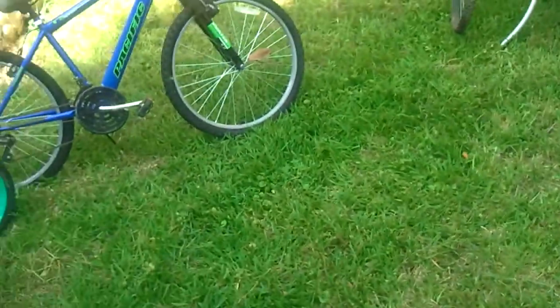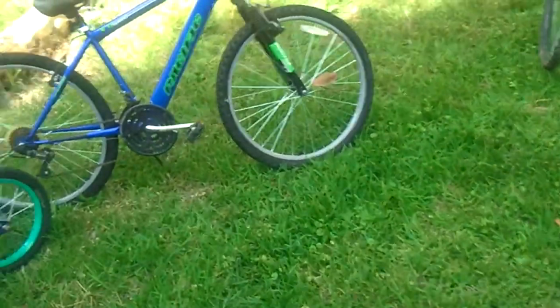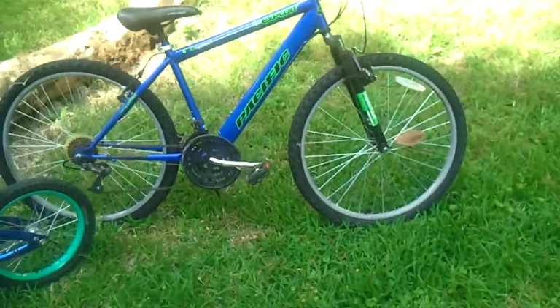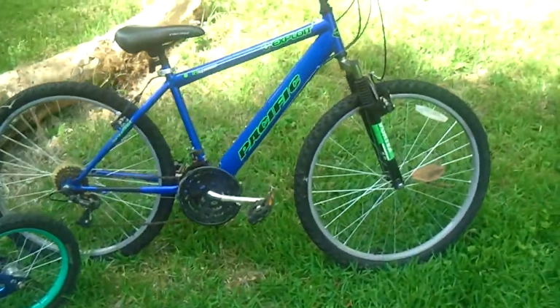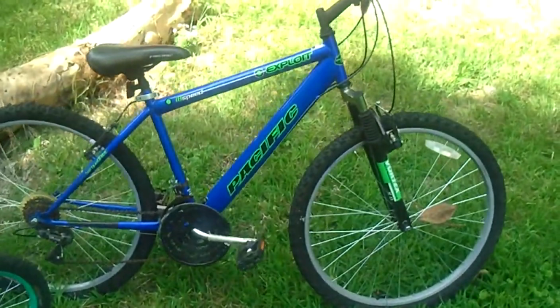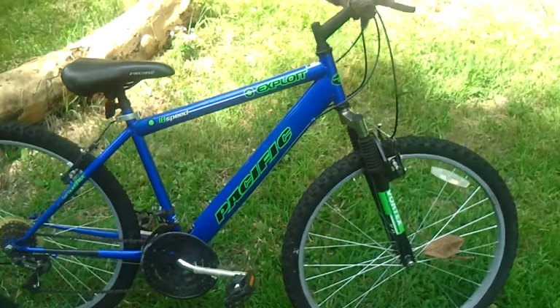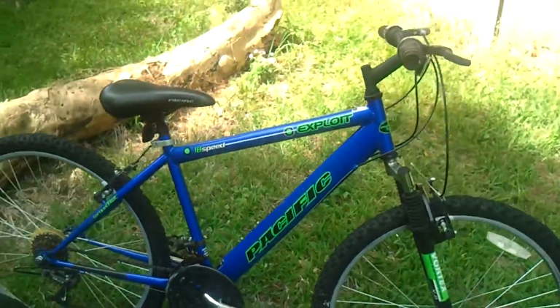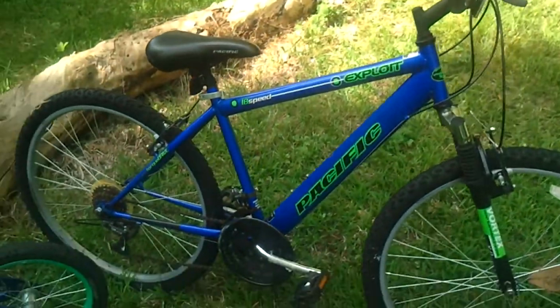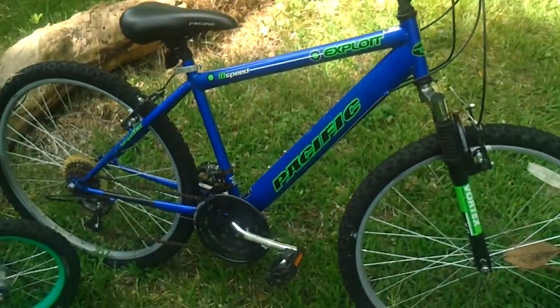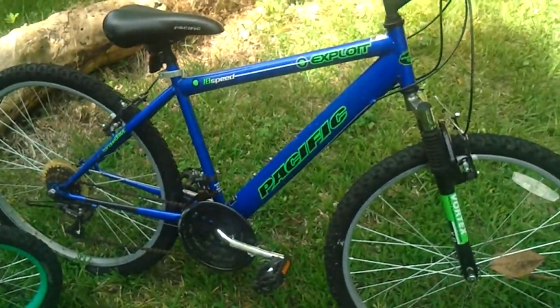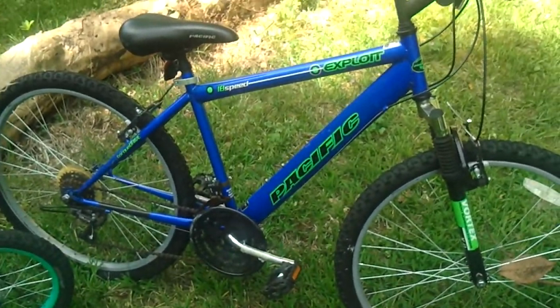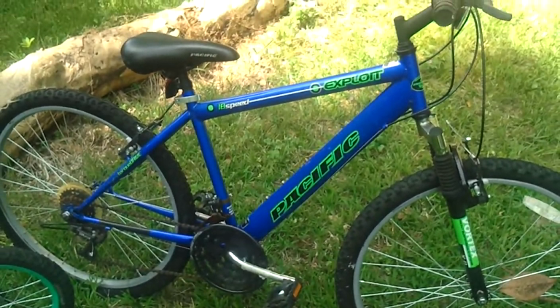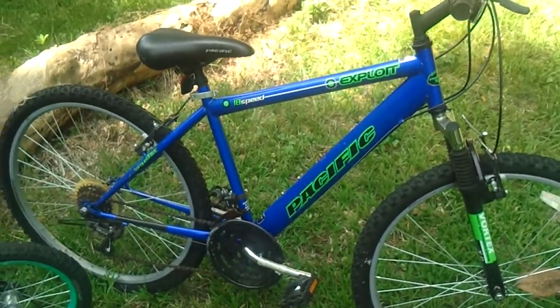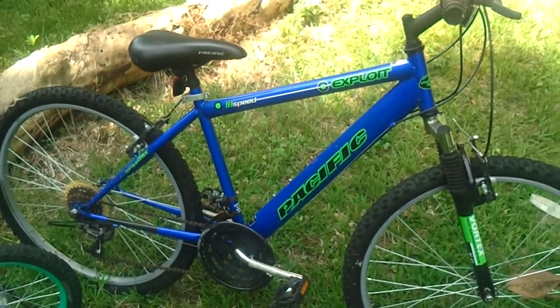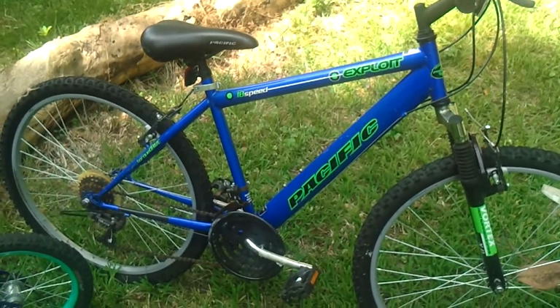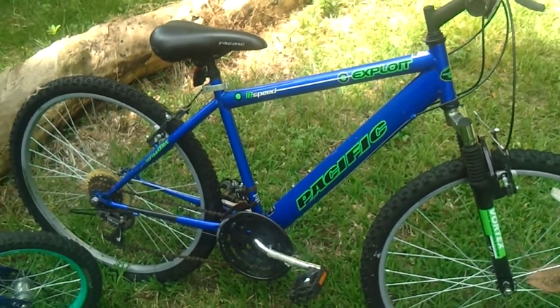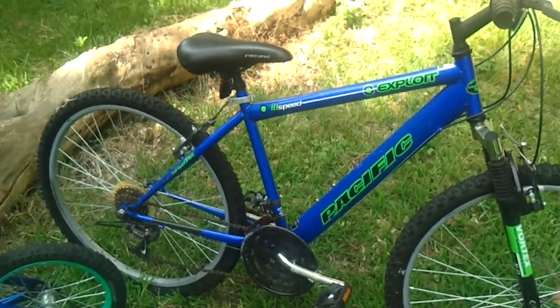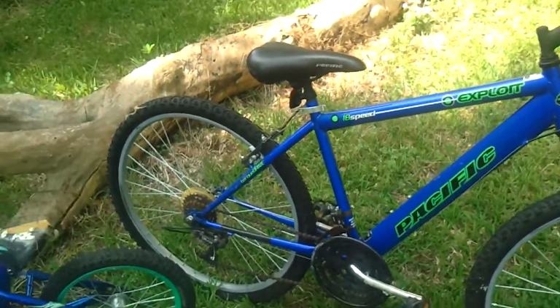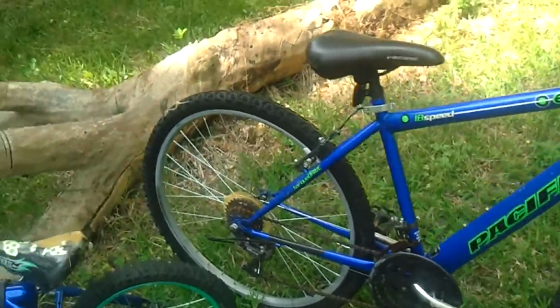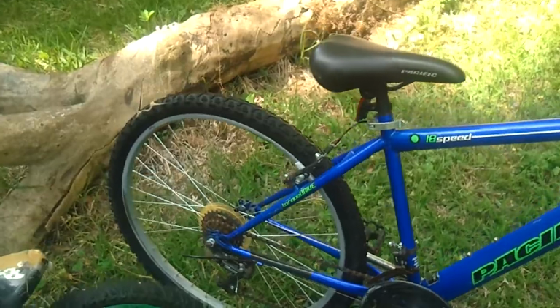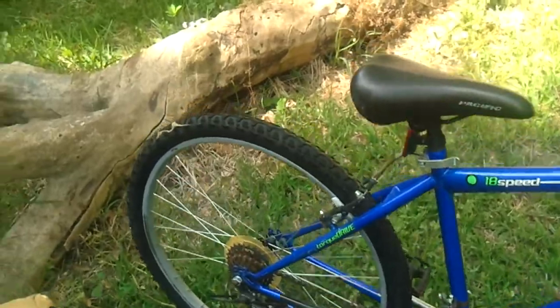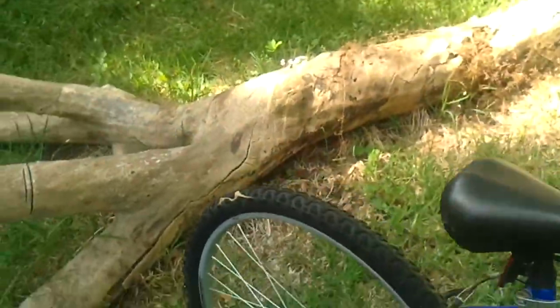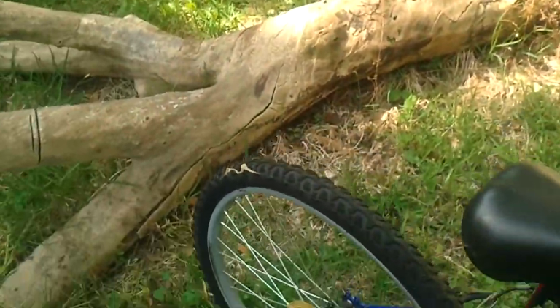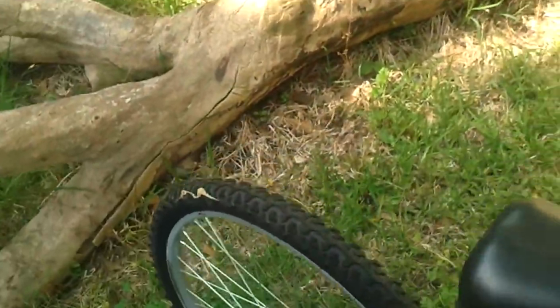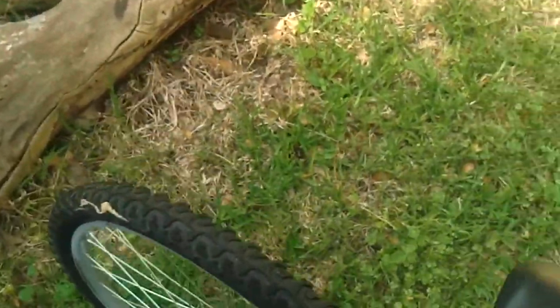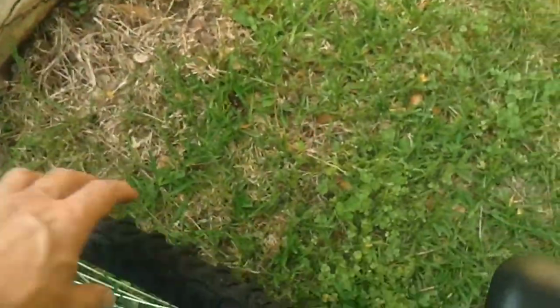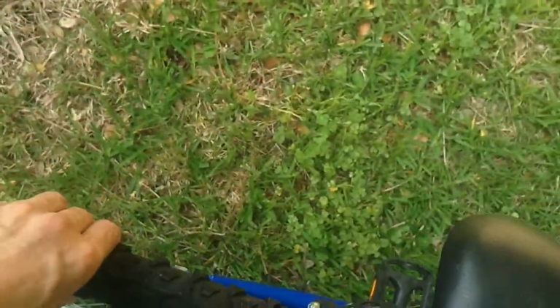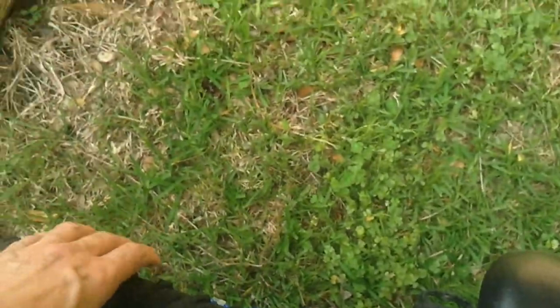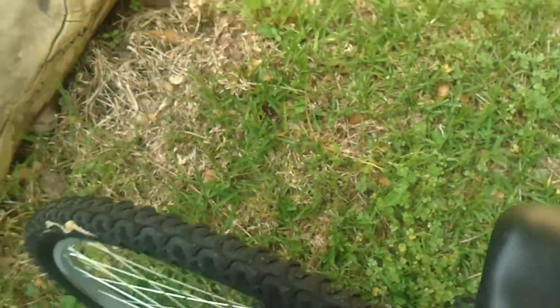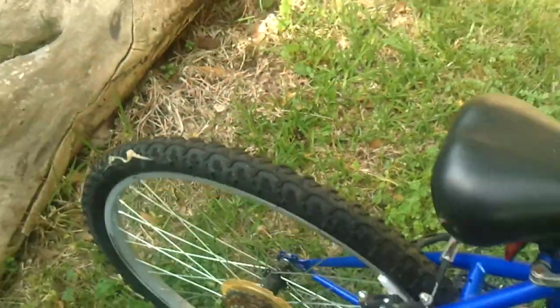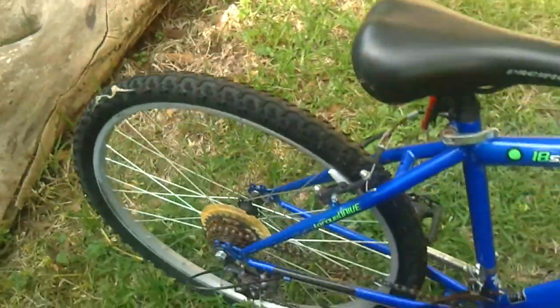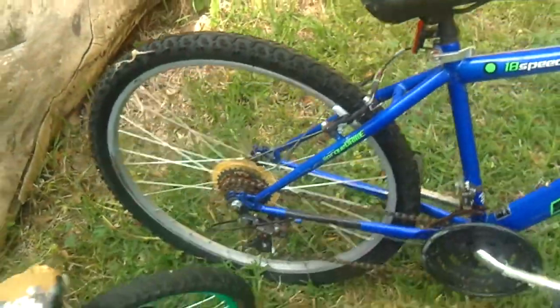Now this Pacific 18-speed — the gears work fine, the brakes work fine — but this back wheel is warped really bad. You're going to need a new back wheel on it.